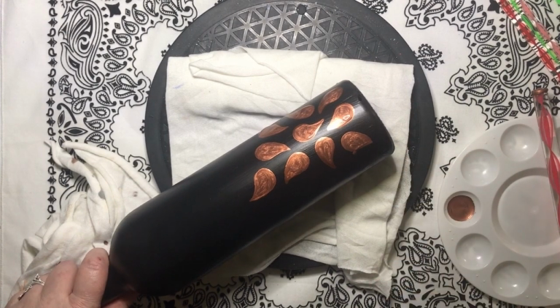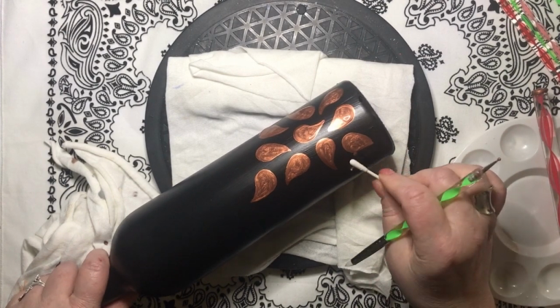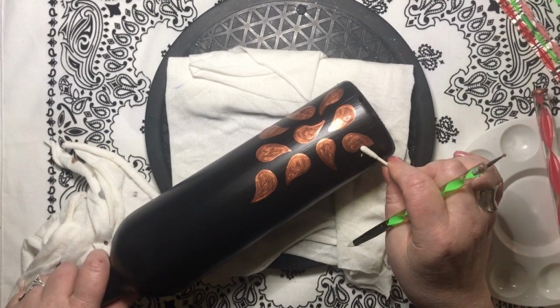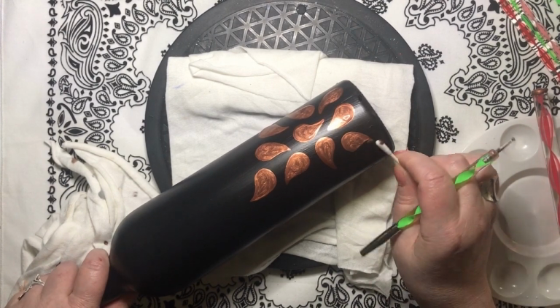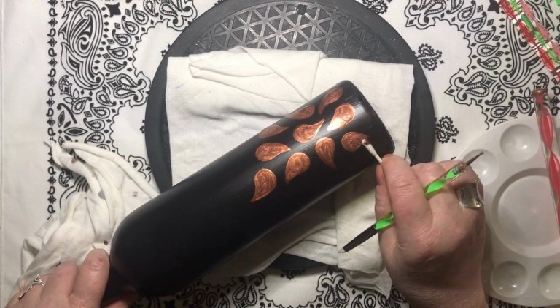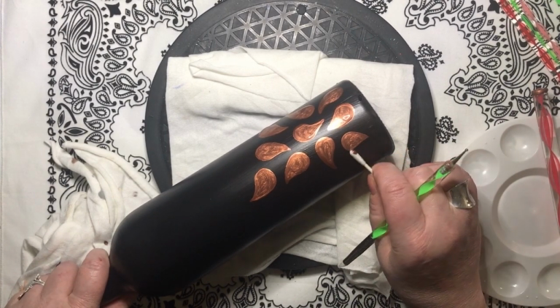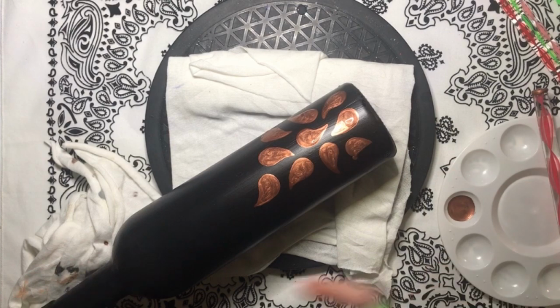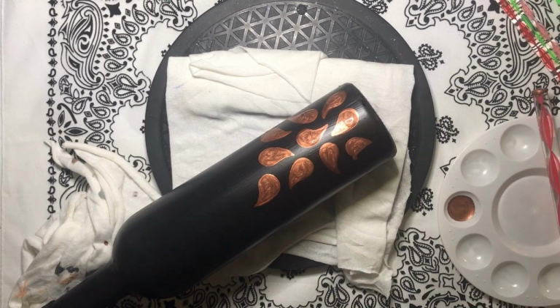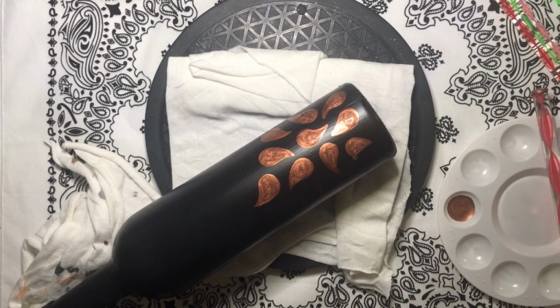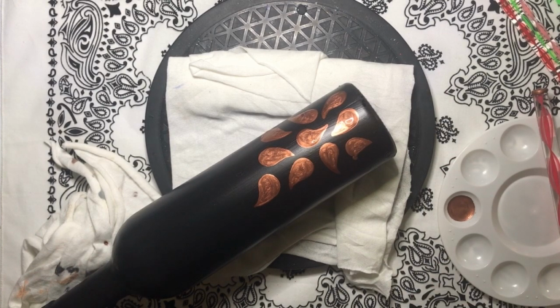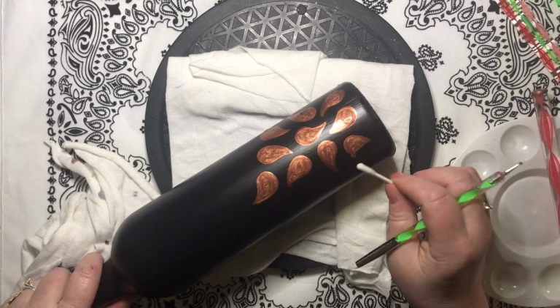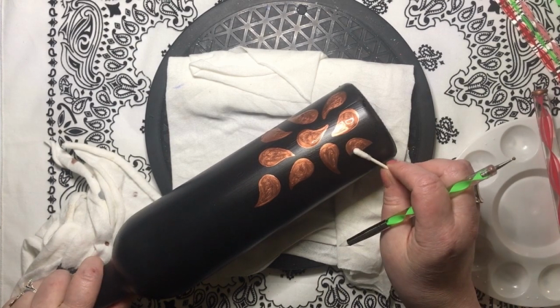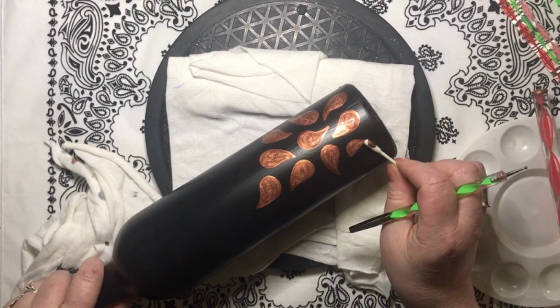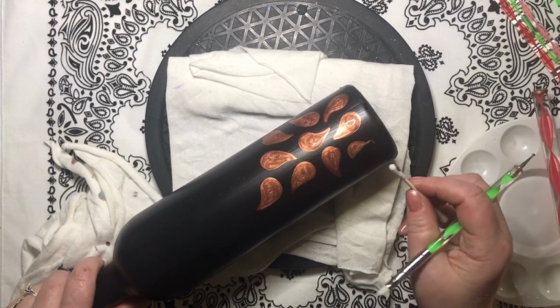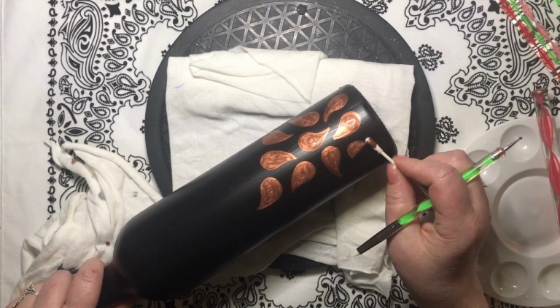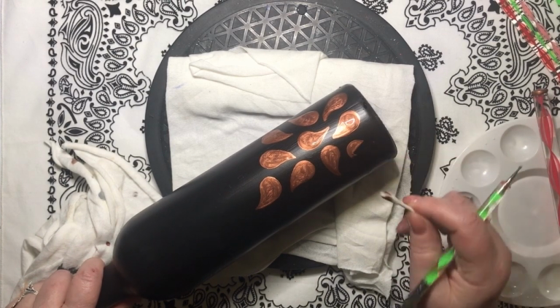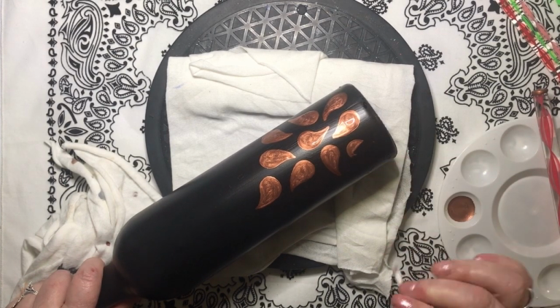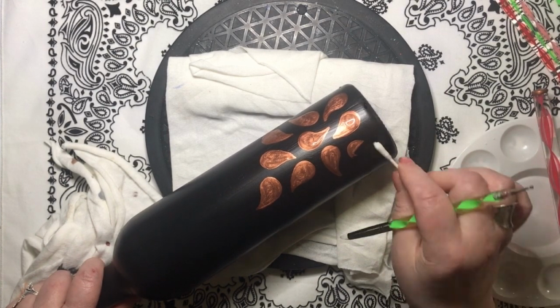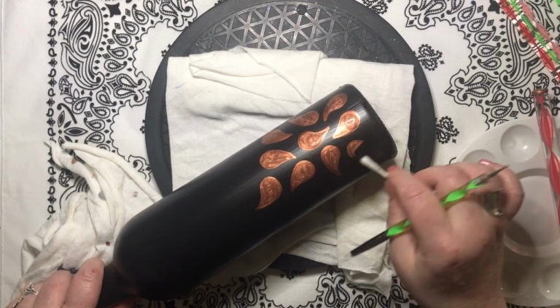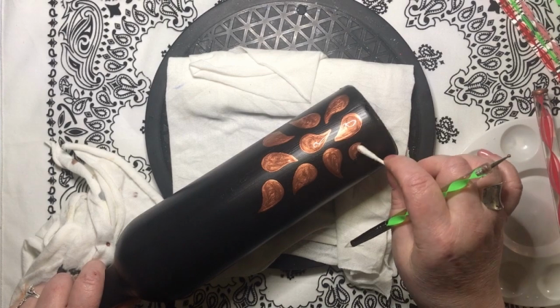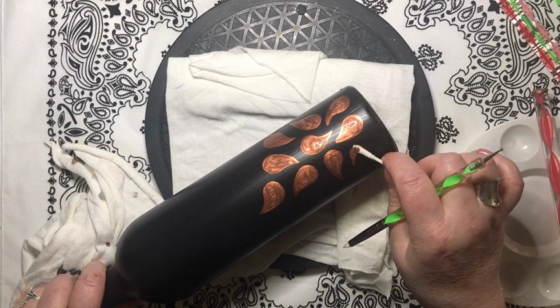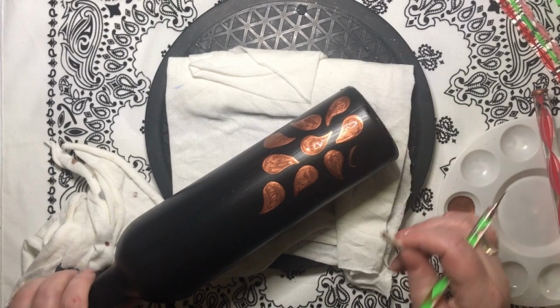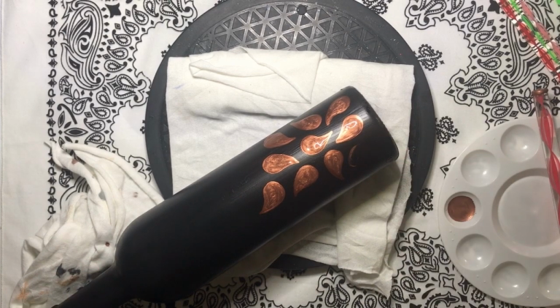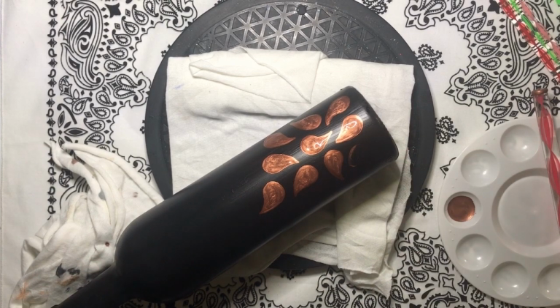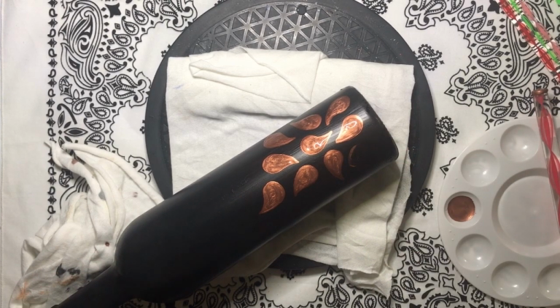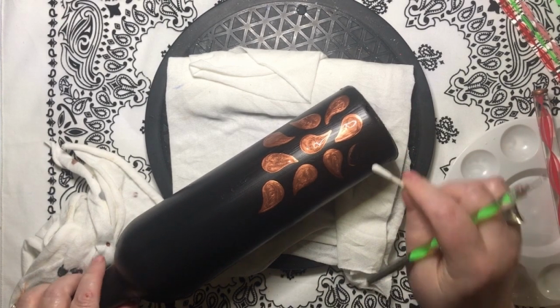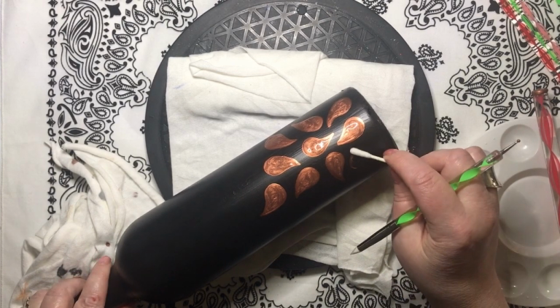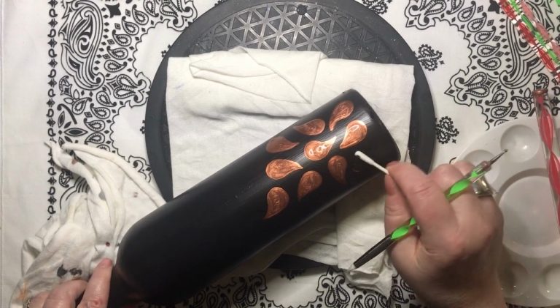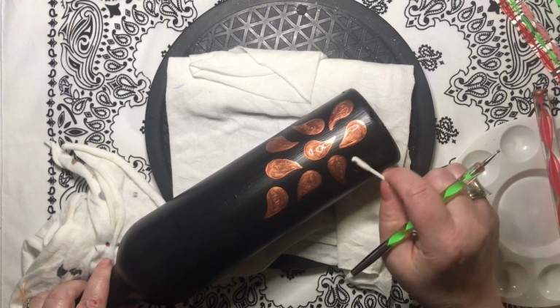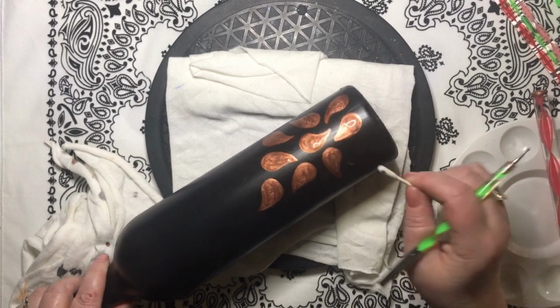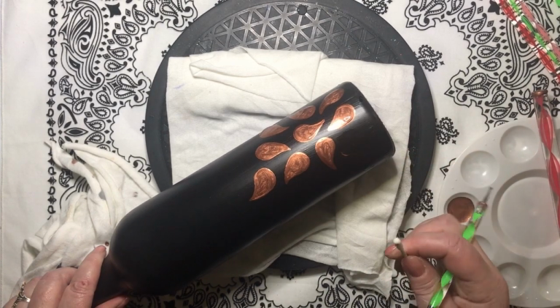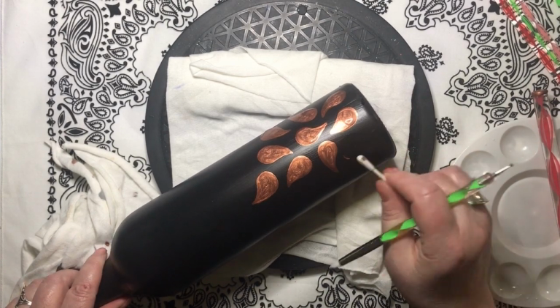If you need to erase any paint, just grab a cotton swab, get it wet, and wipe up the paint. And if this should happen, you will be so glad that you varnished or used a glossy paint before you started dotting.